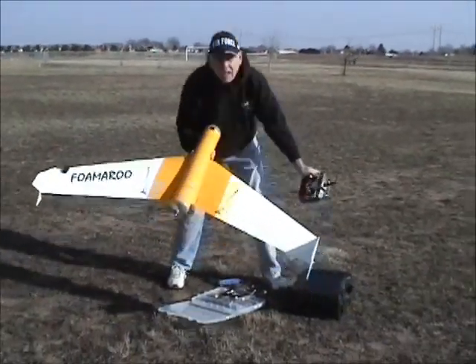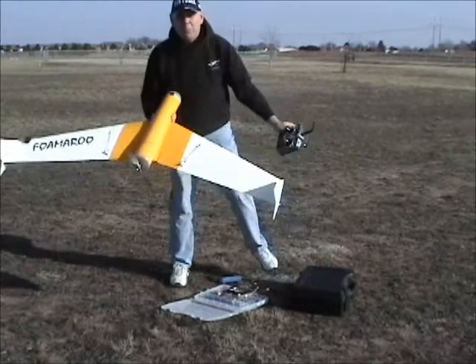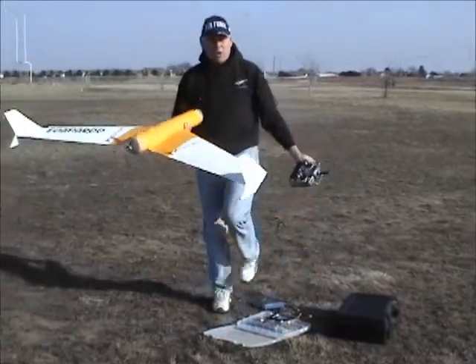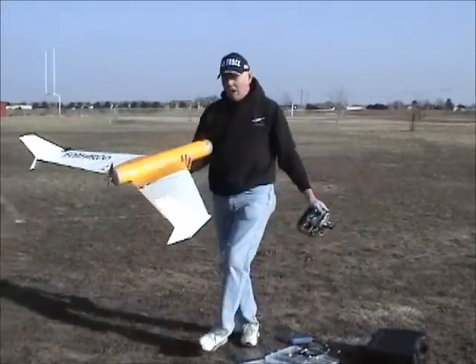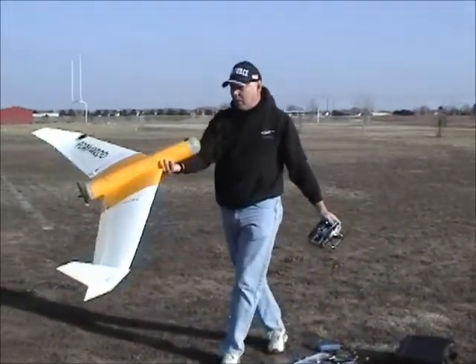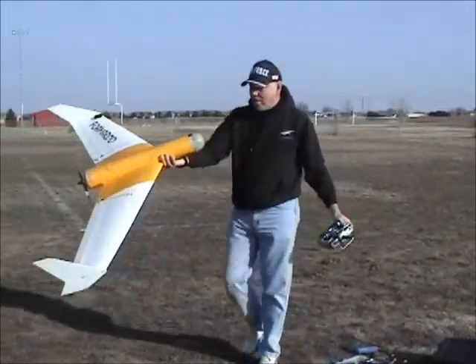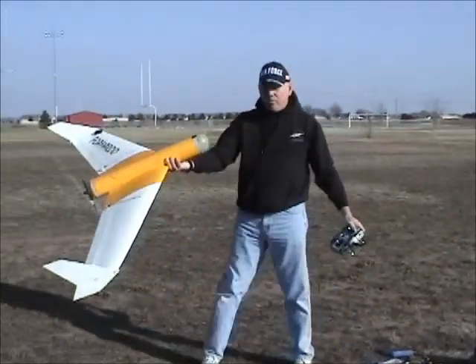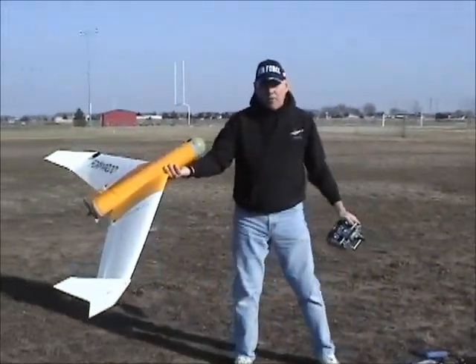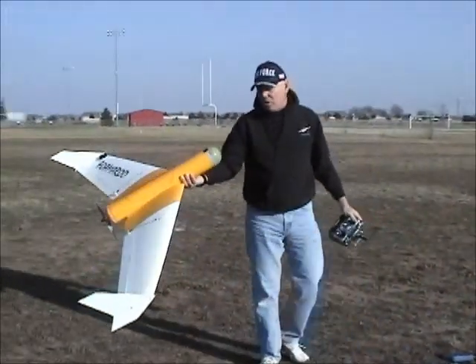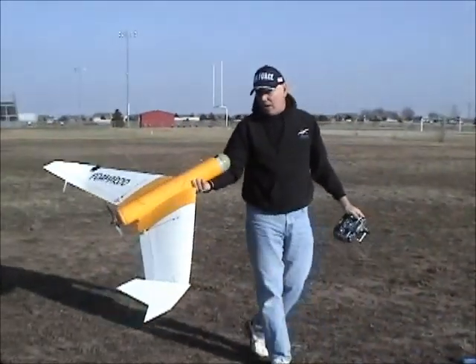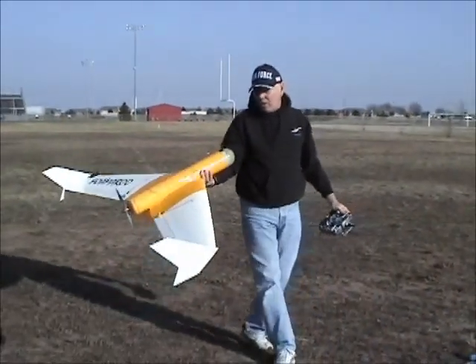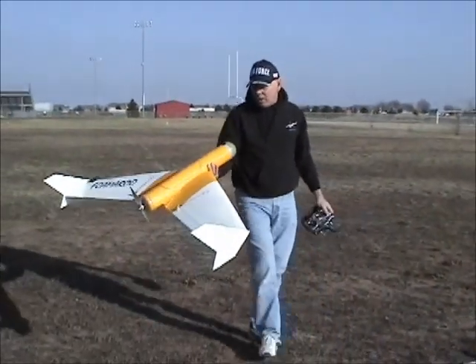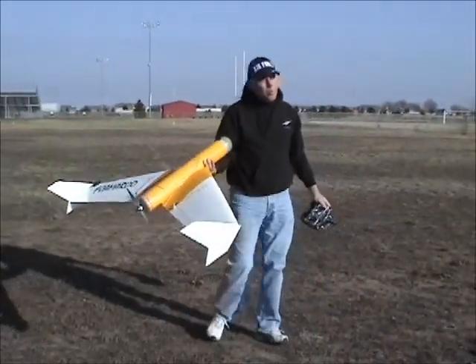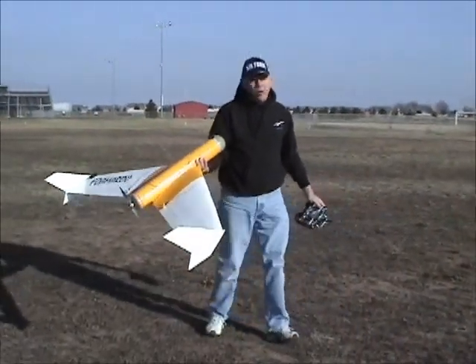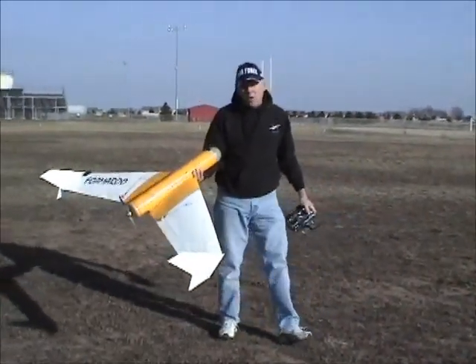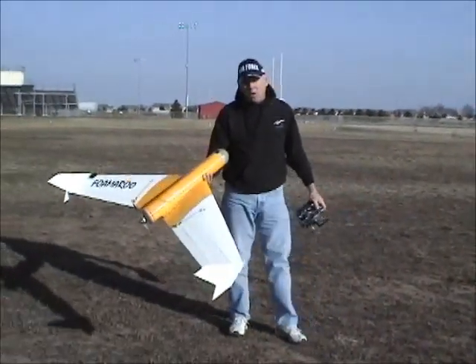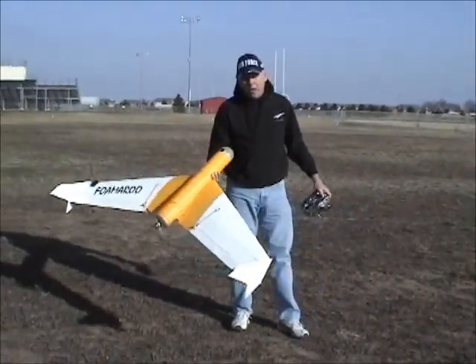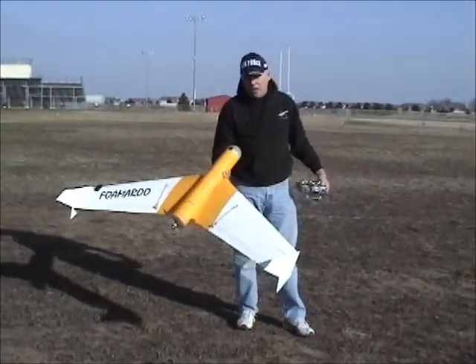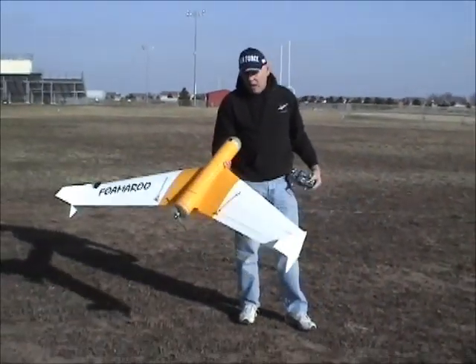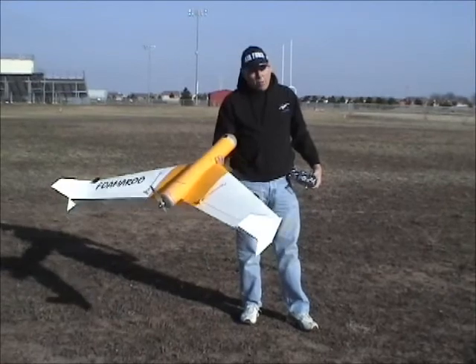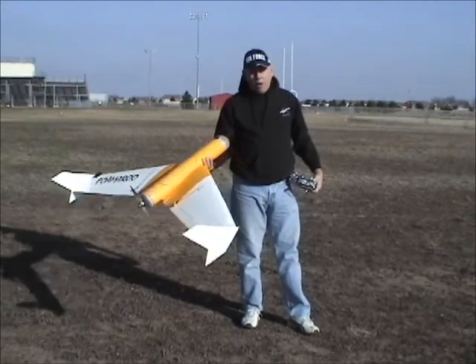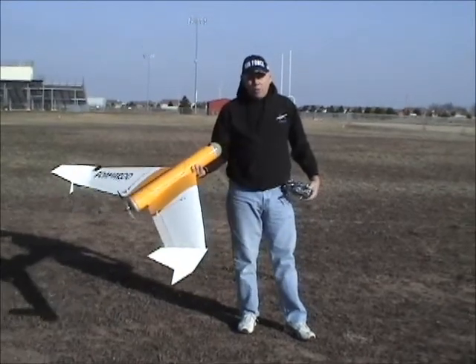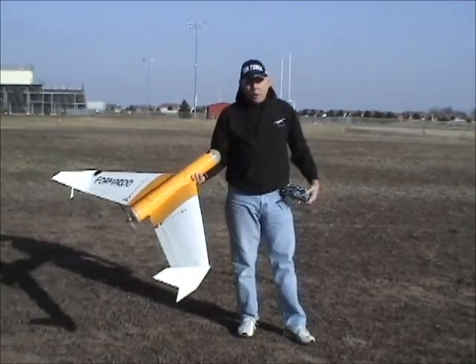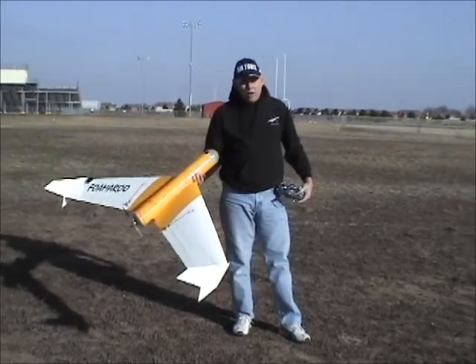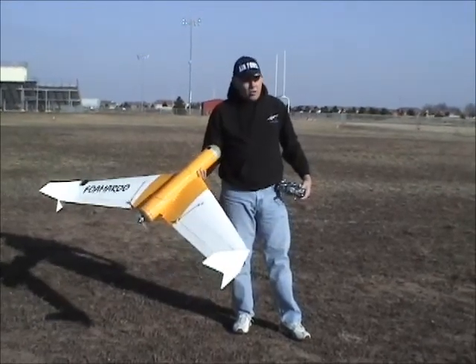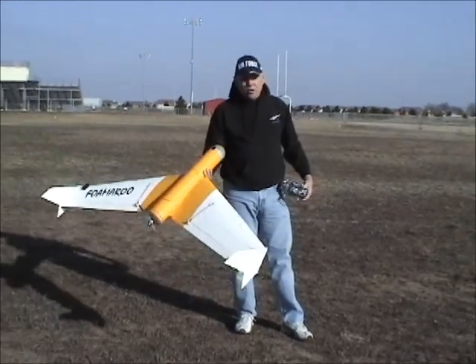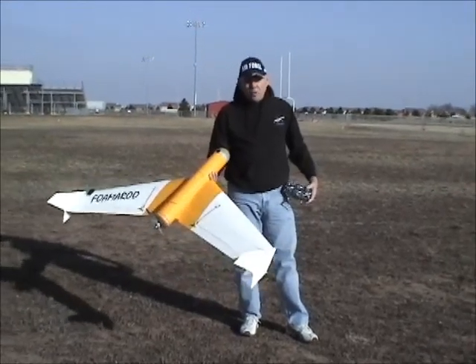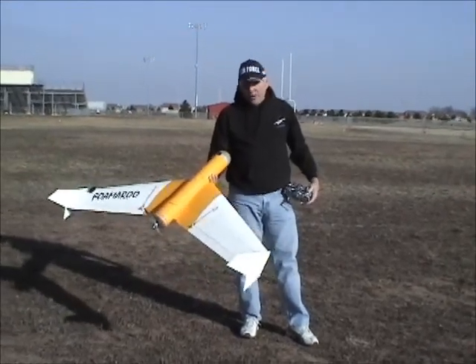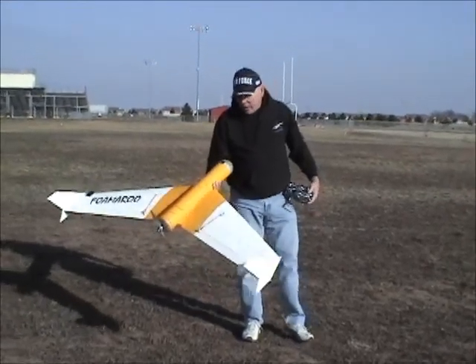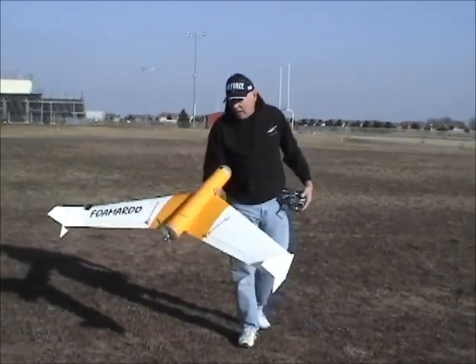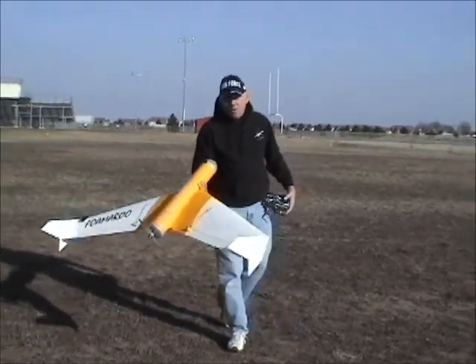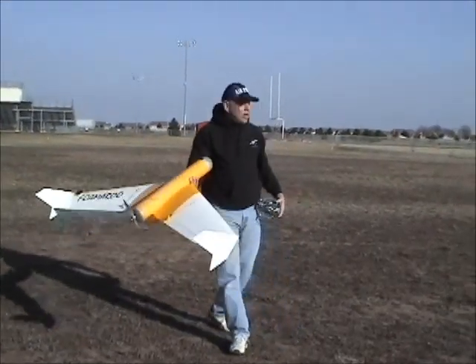Before I launch, I'm going to grab it by the fuselage. That works for high wing or low wing. I'm going to throttle to full throttle and just toss her into the wind and see what she does.